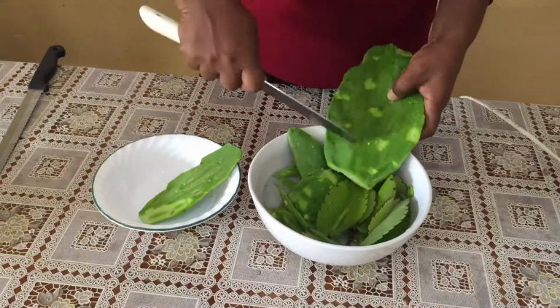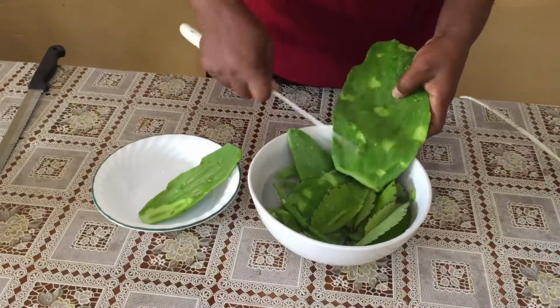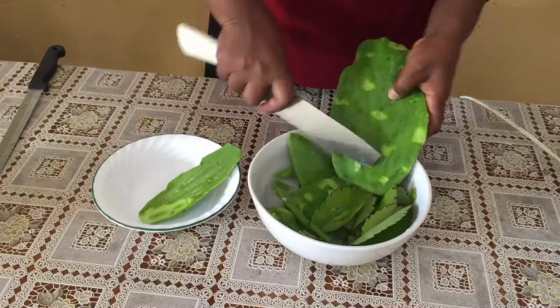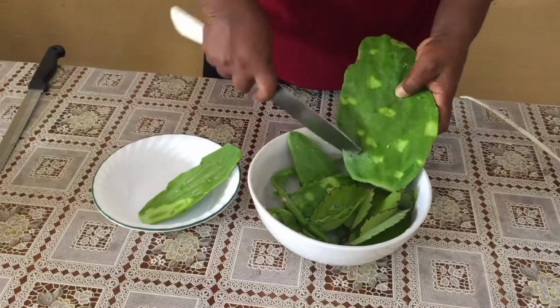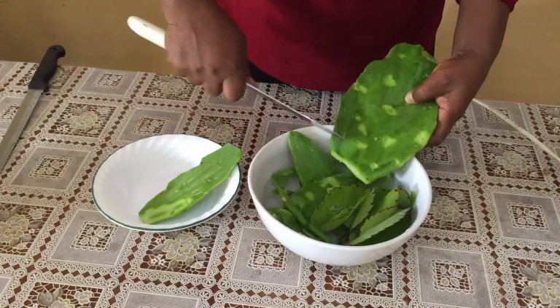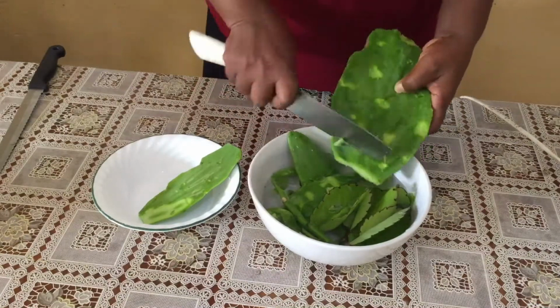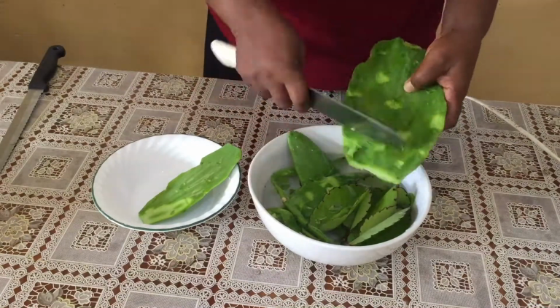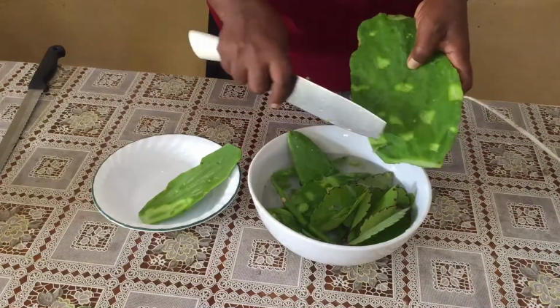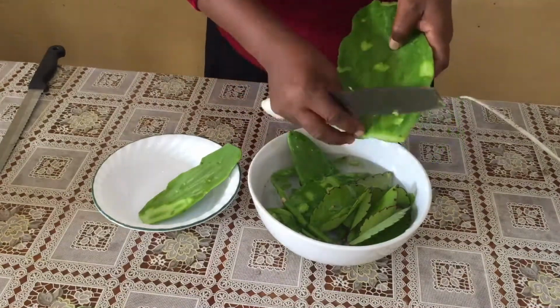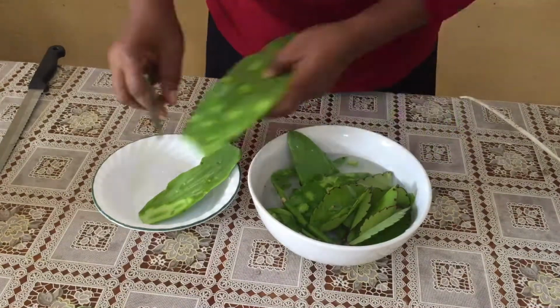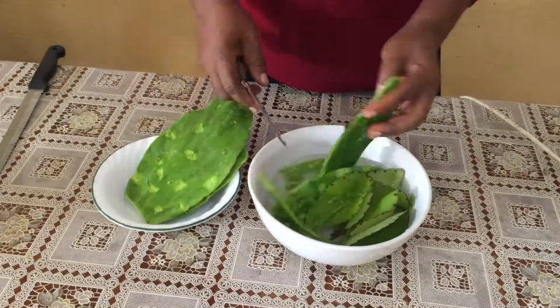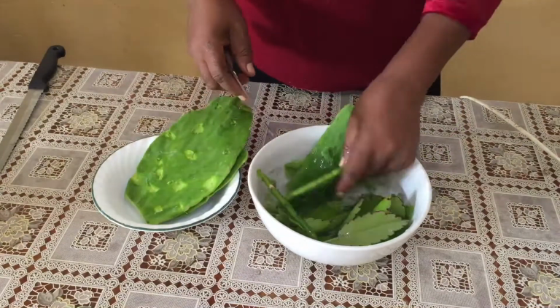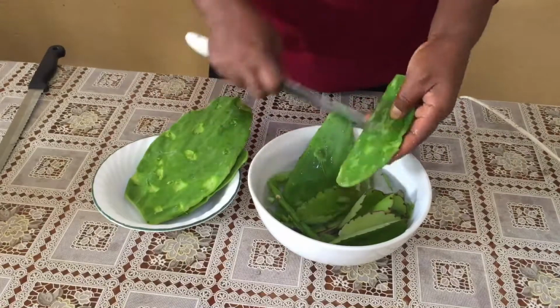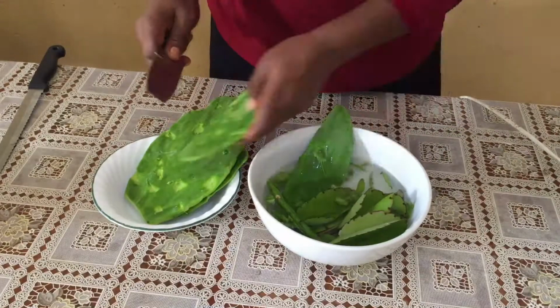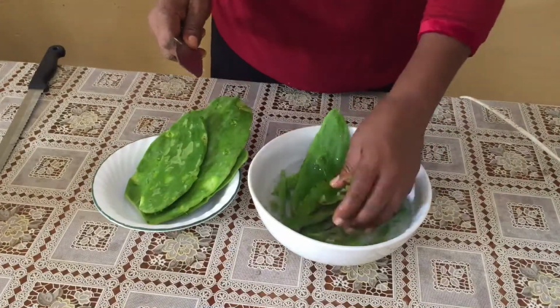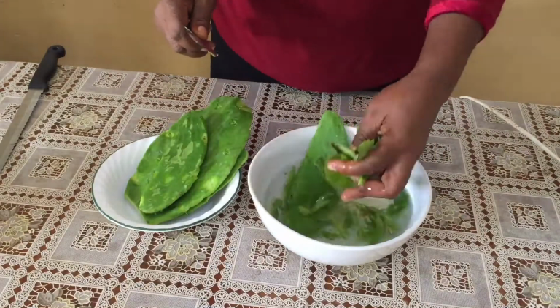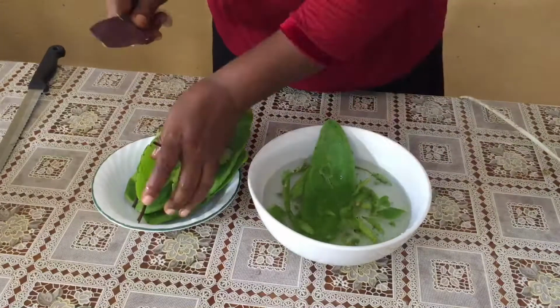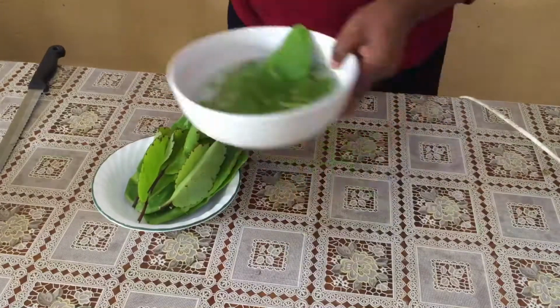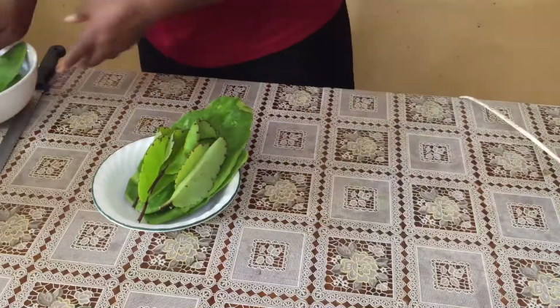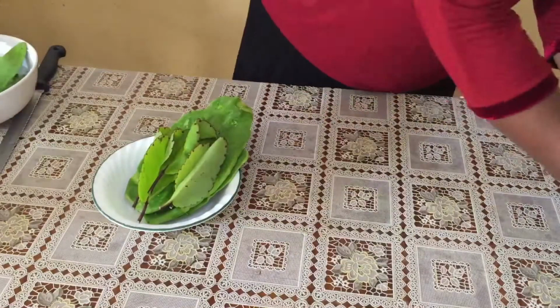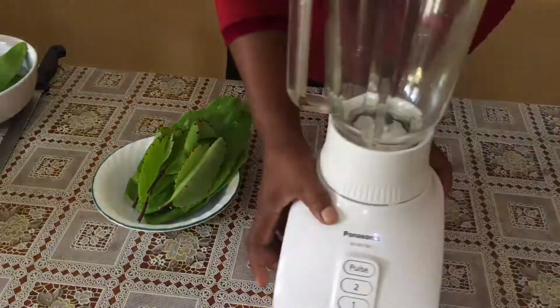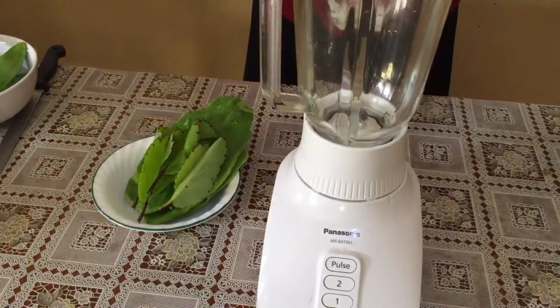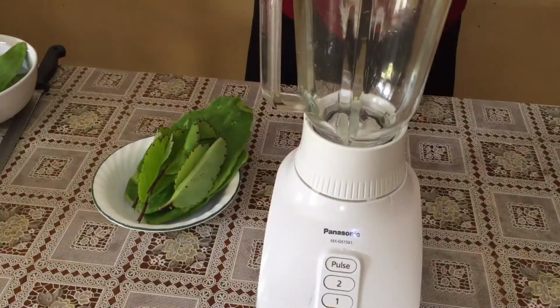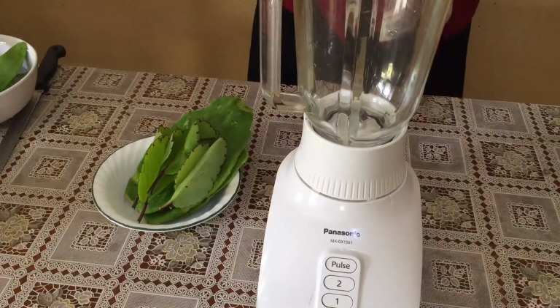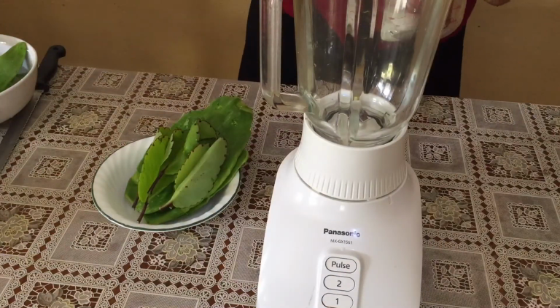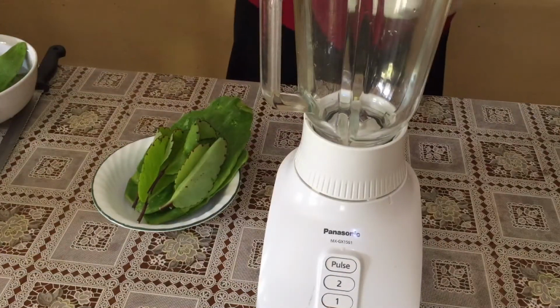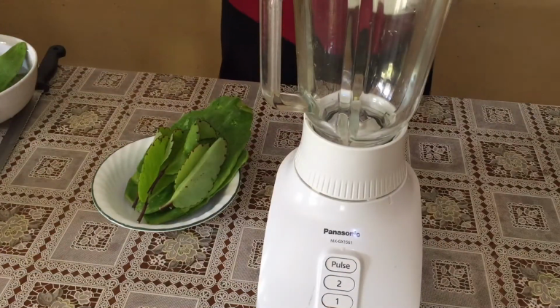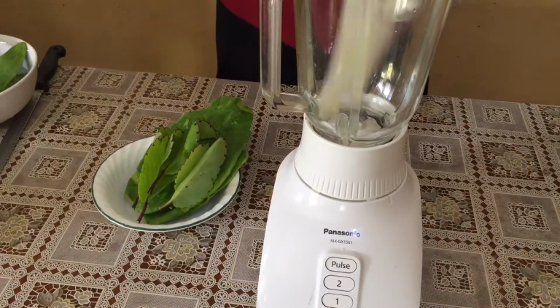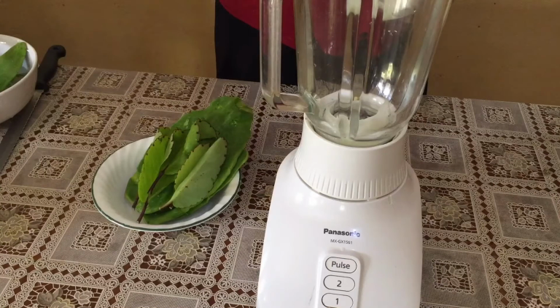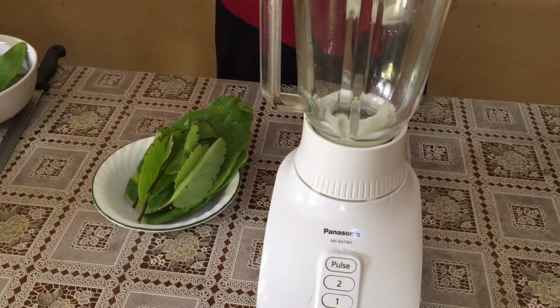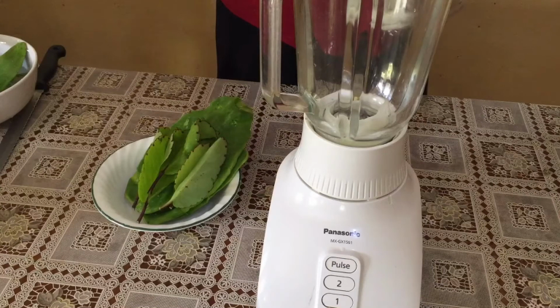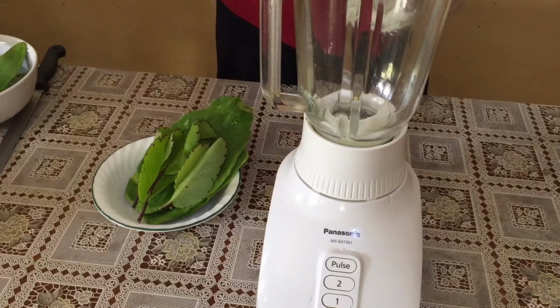Blend the cactus leaf with a little water, squeeze out the juice and apply it to your hair and scalp. Cover your head with a plastic cap for 30 minutes and rinse.